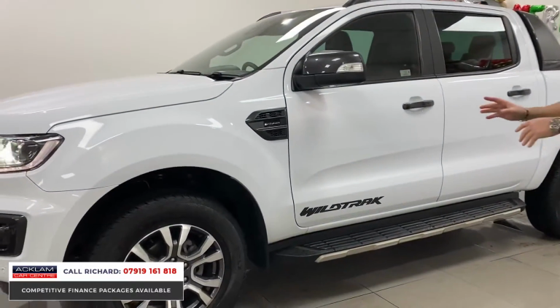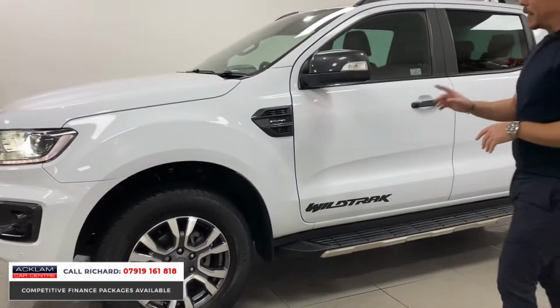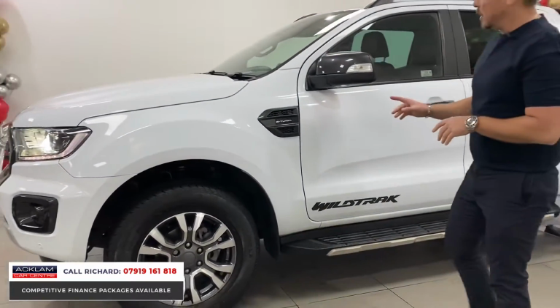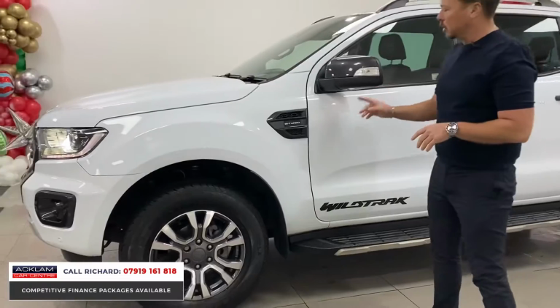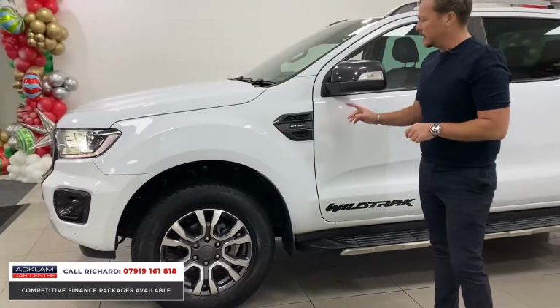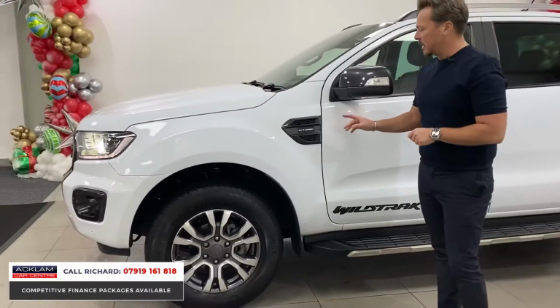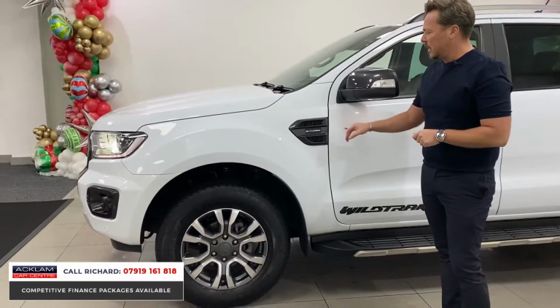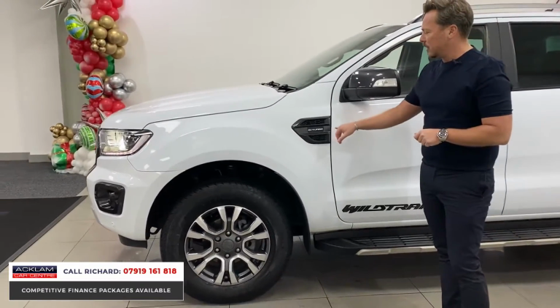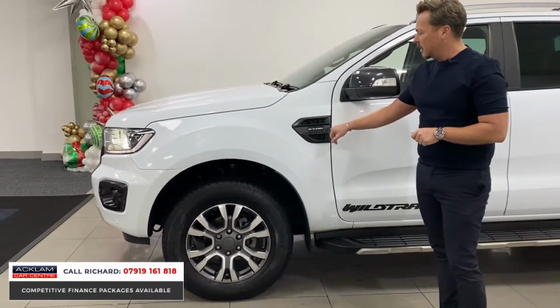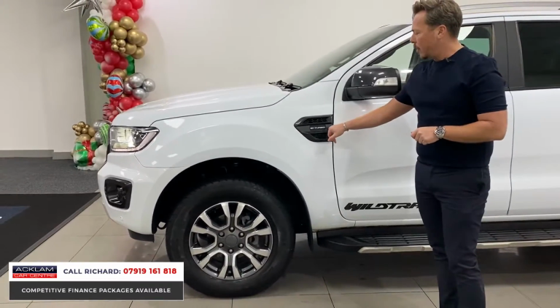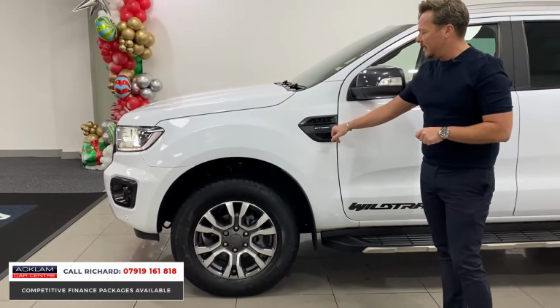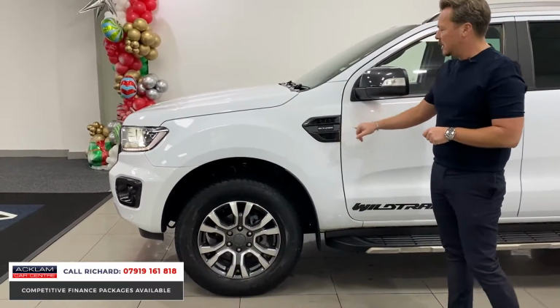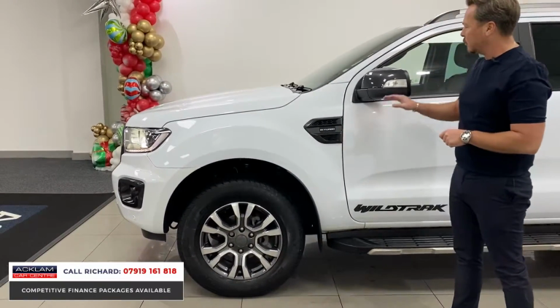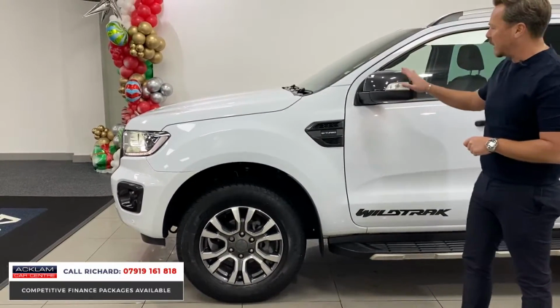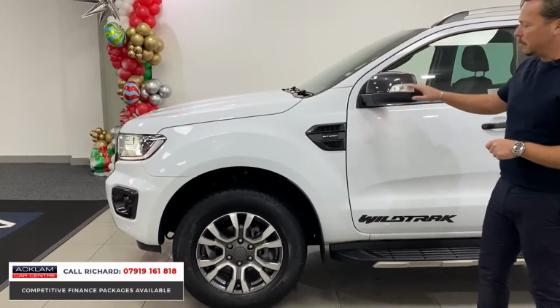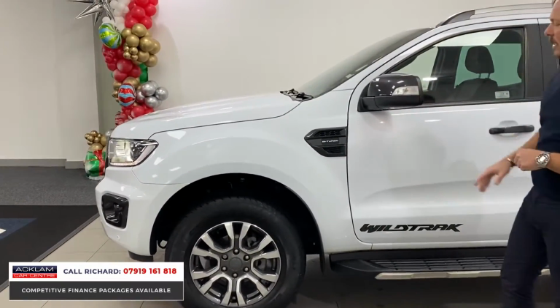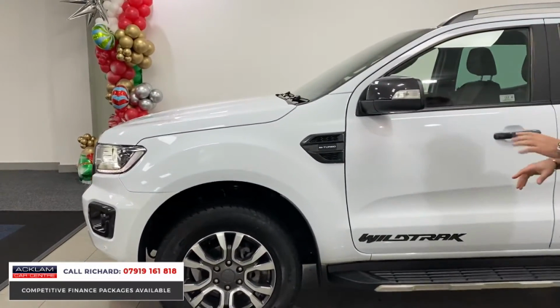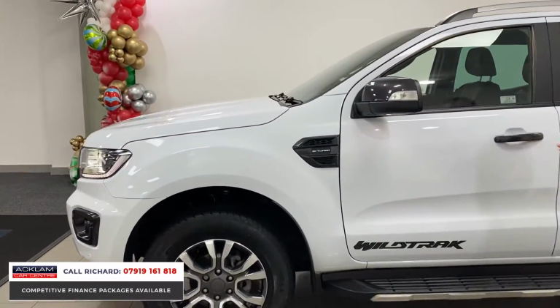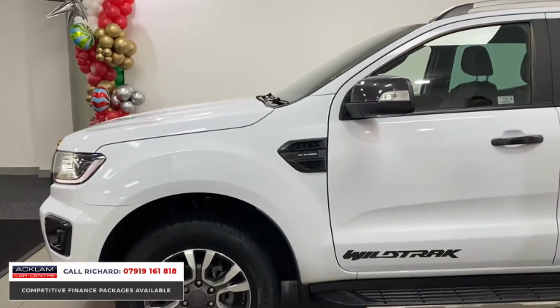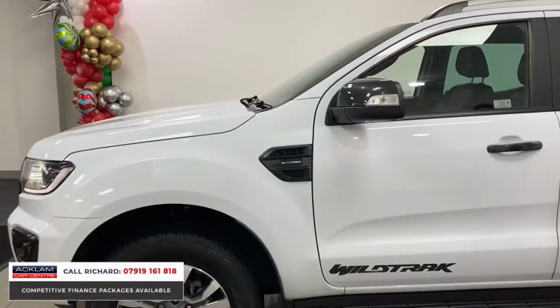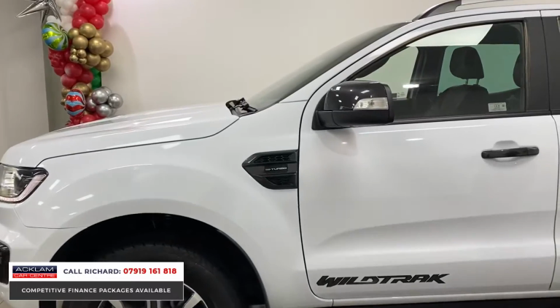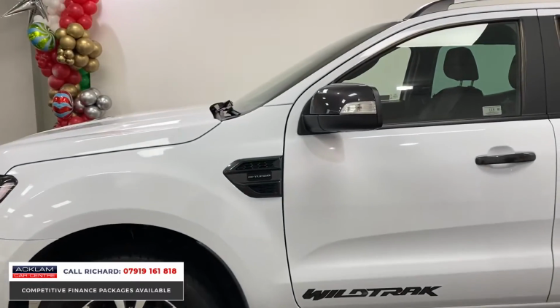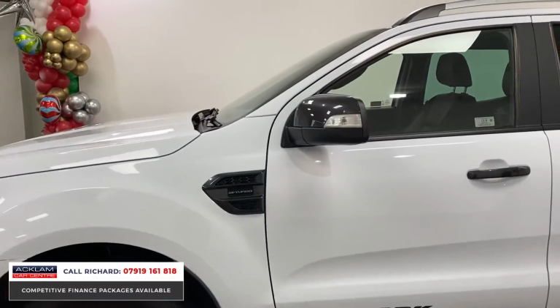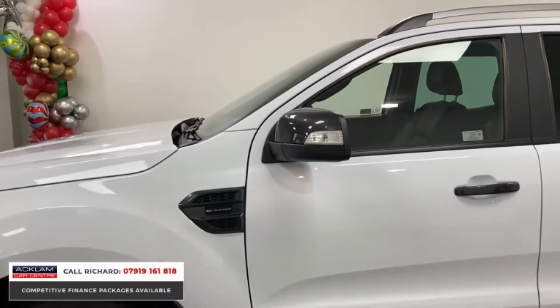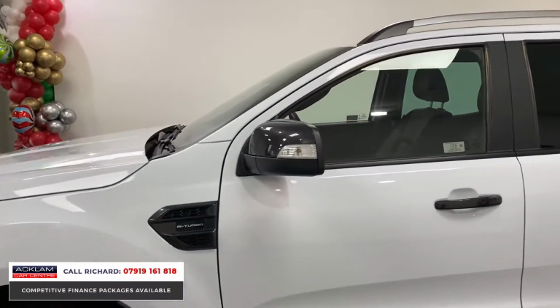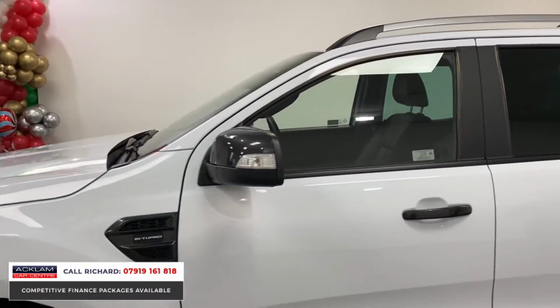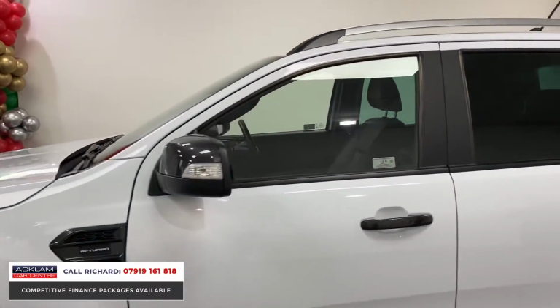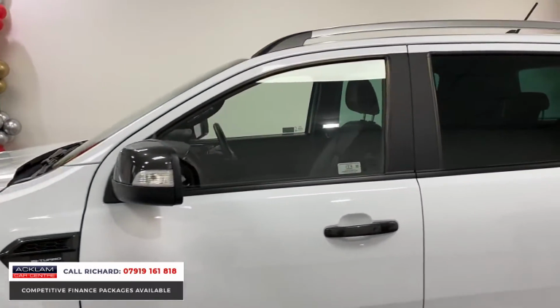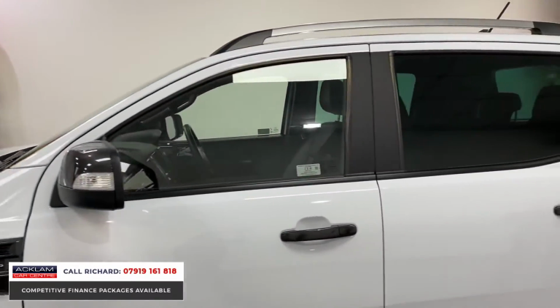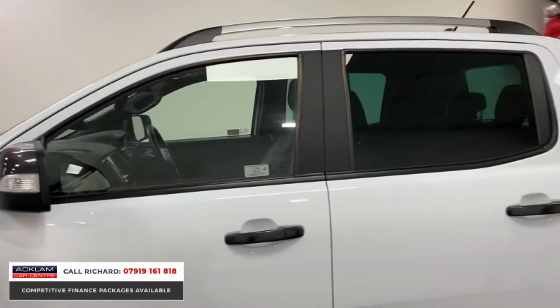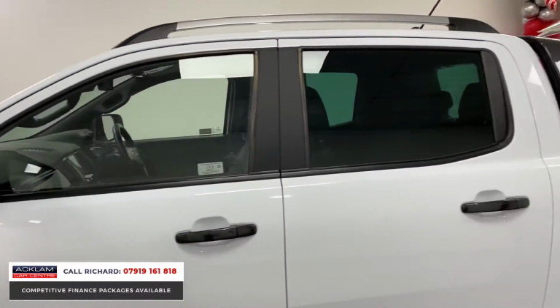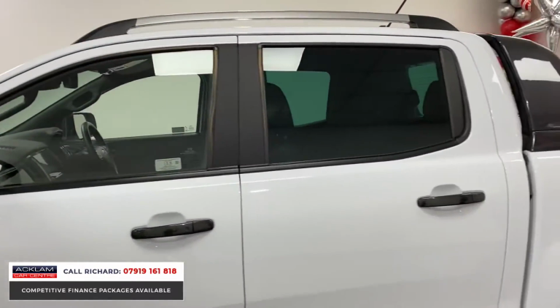It's a bi-turbo 2-litre diesel engine. You've got painted decals to the side, mirror casings, roof rails, privacy glass, keyless entry, and fixed side steps.